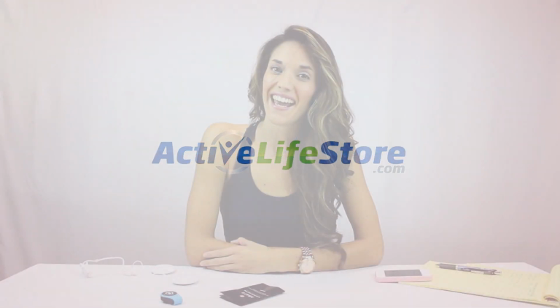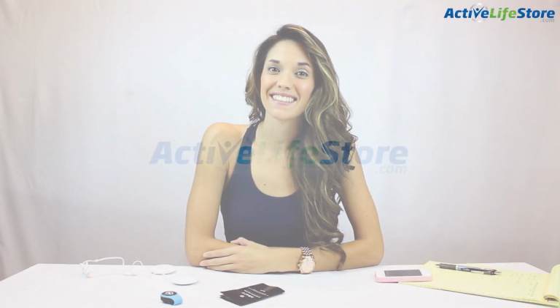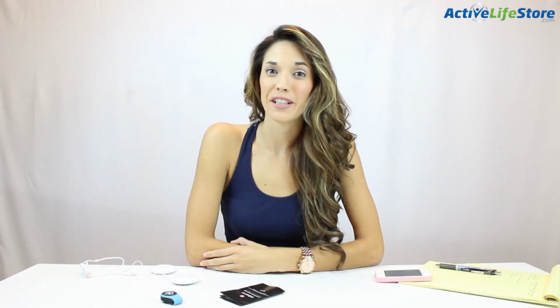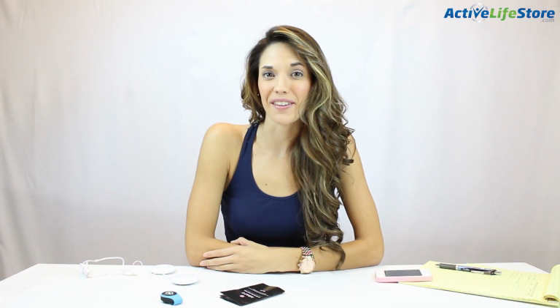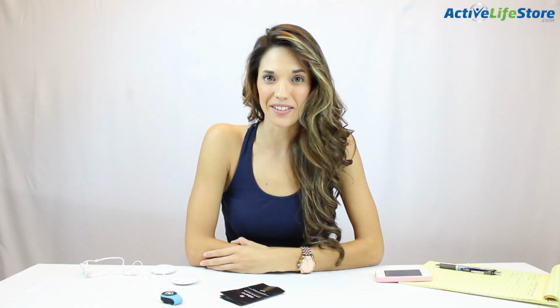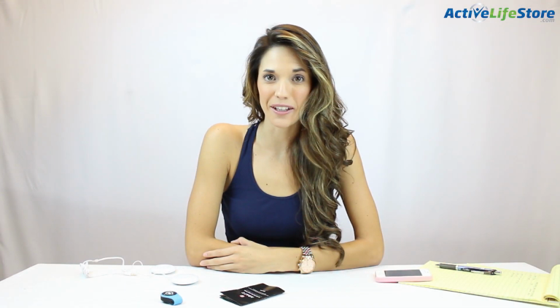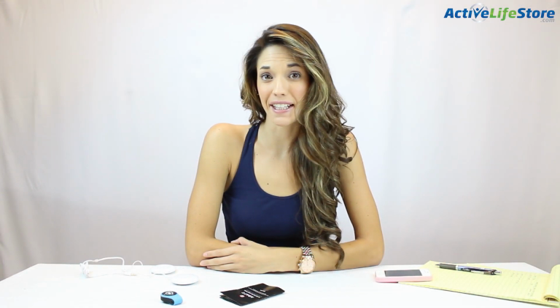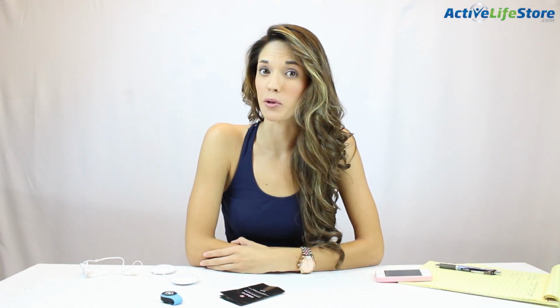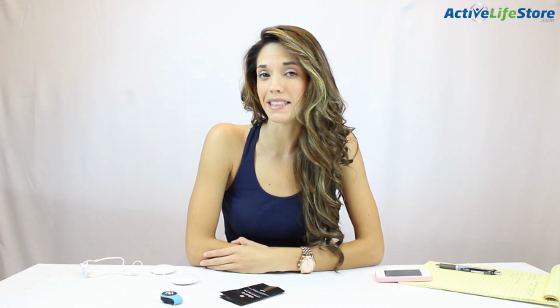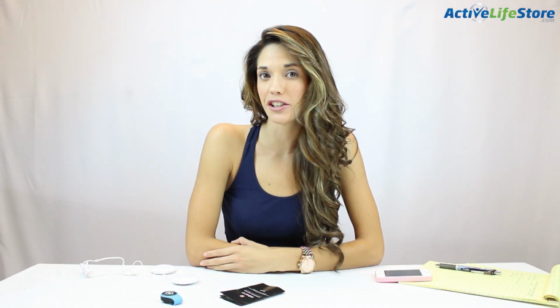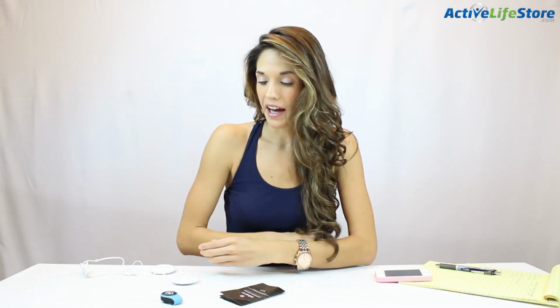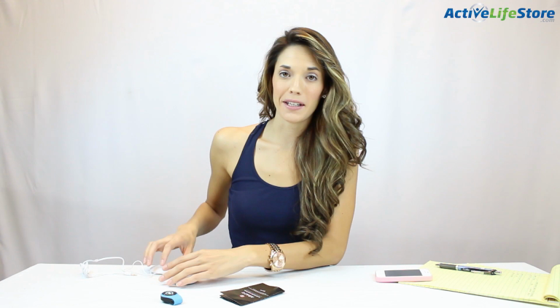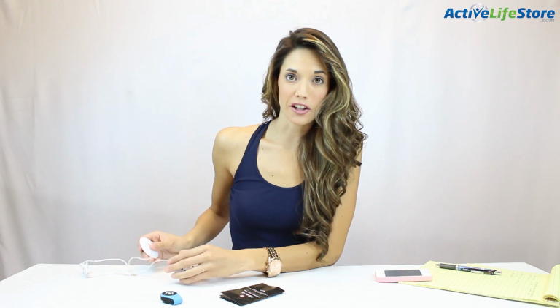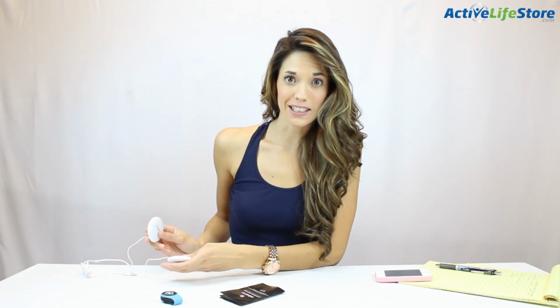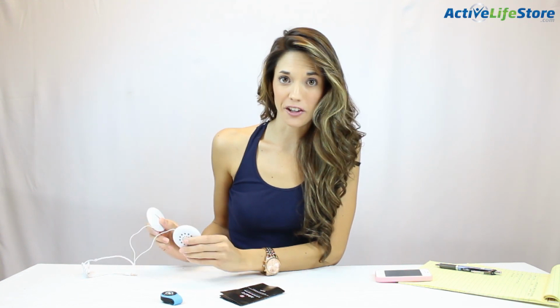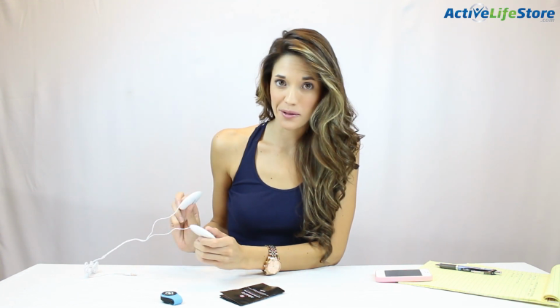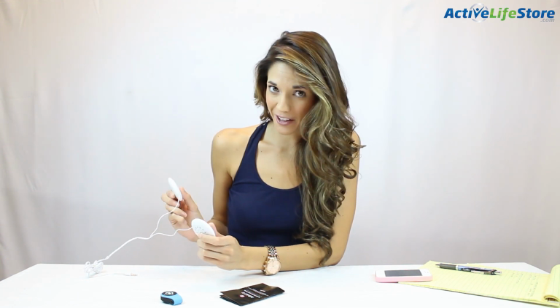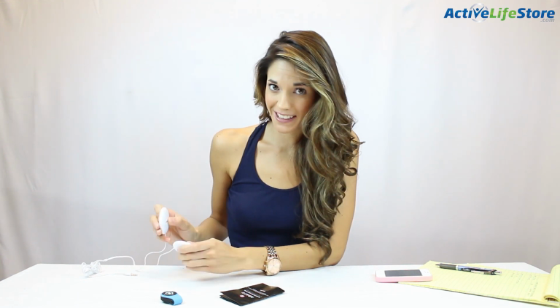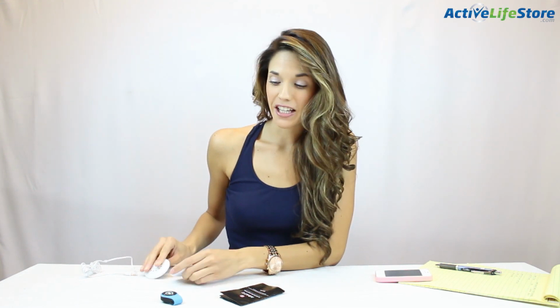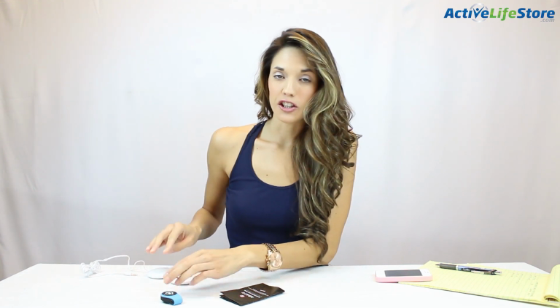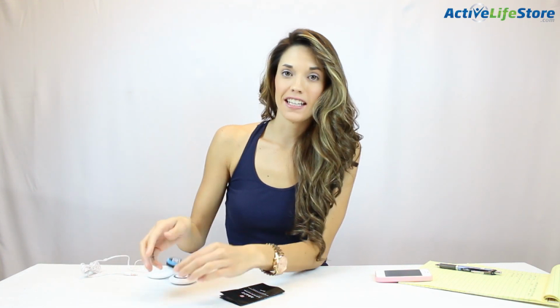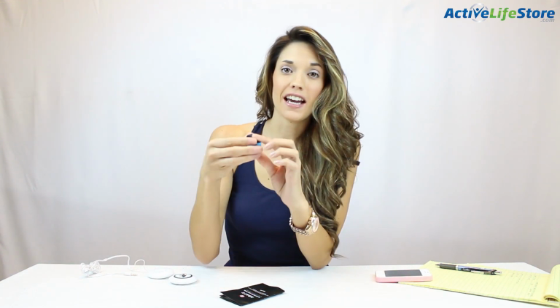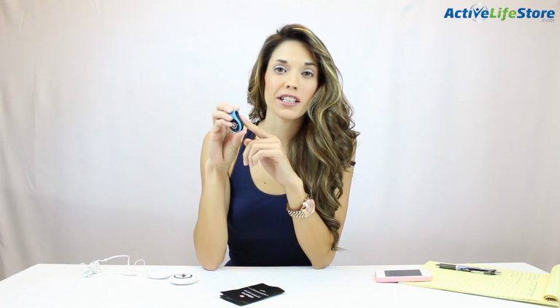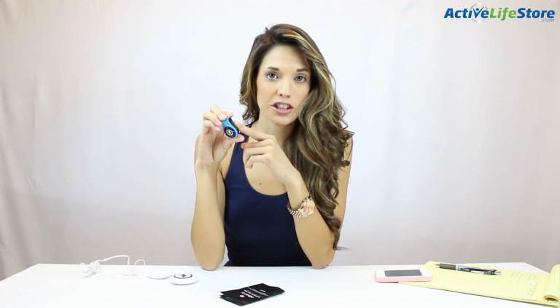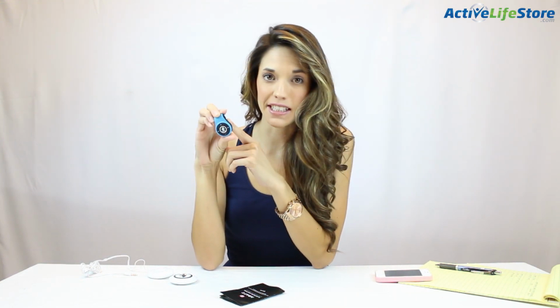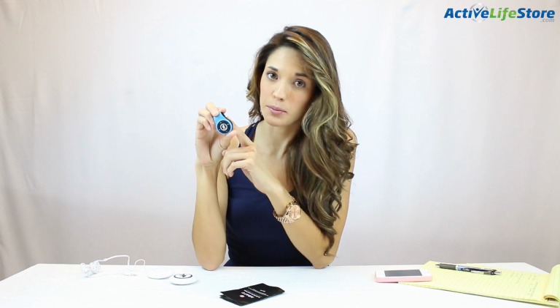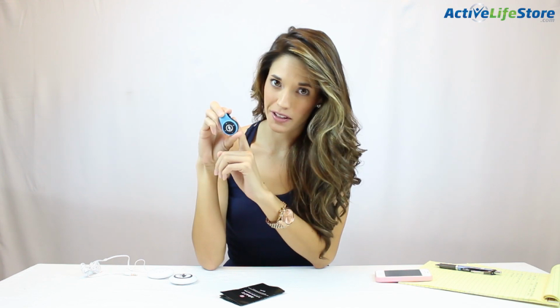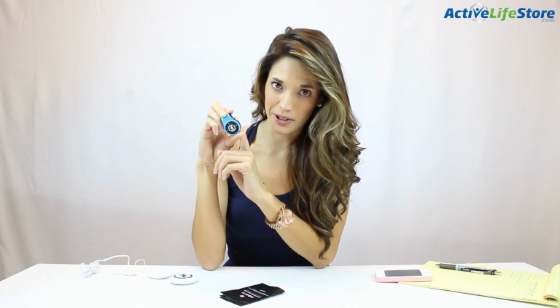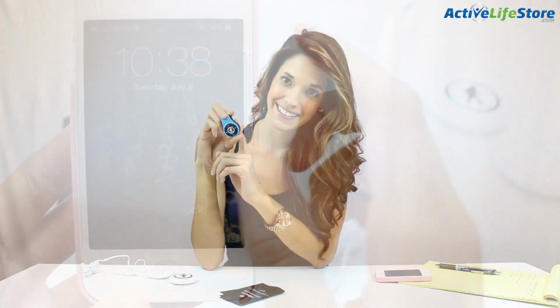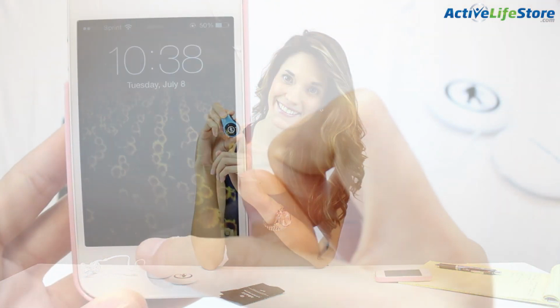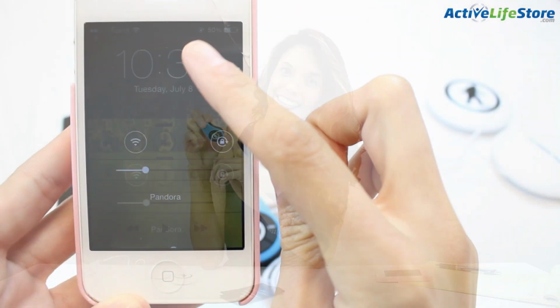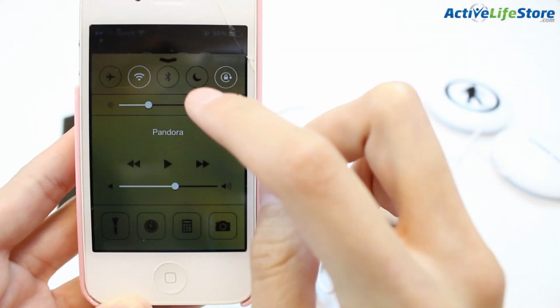Hey guys, I'm Darian with Active Life Store and today I'm going to be teaching you how to make your audio pads for your helmet wireless using the Outdoor Technology Adapt Bluetooth adapter. It's really simple to use.